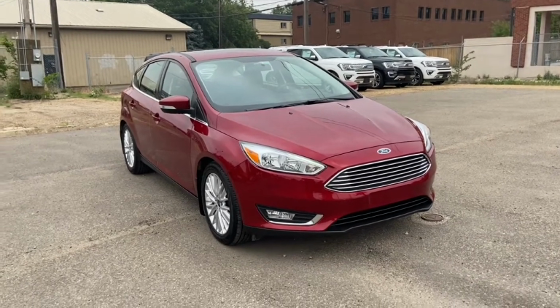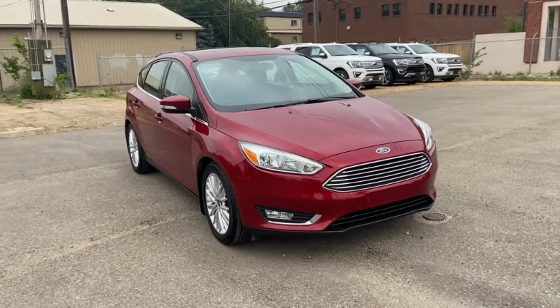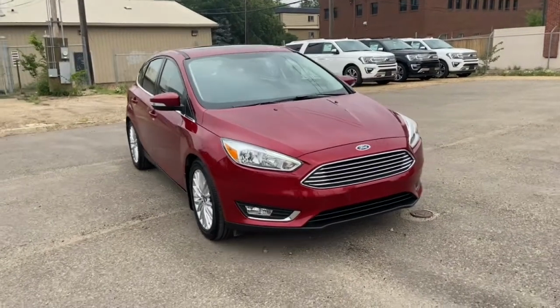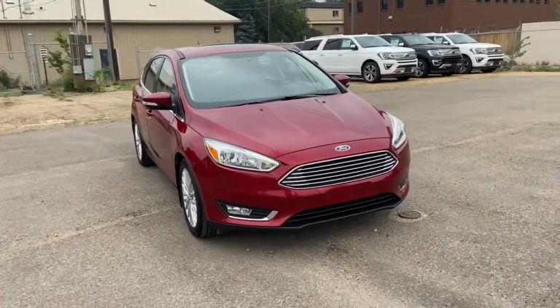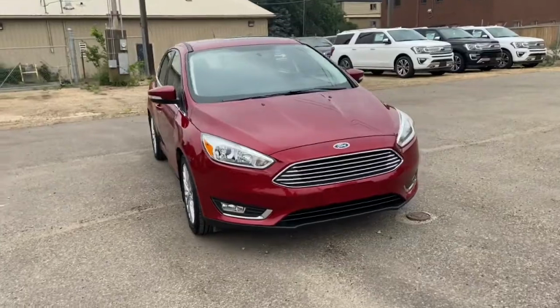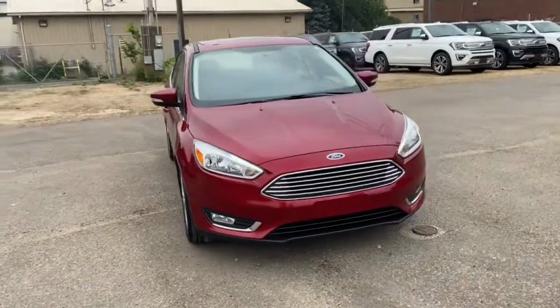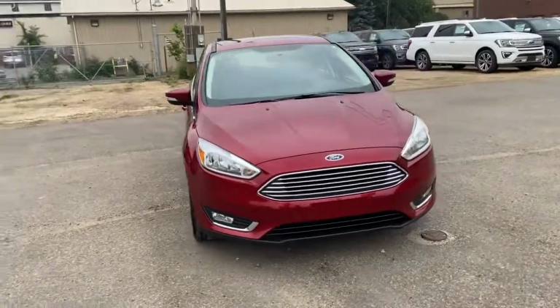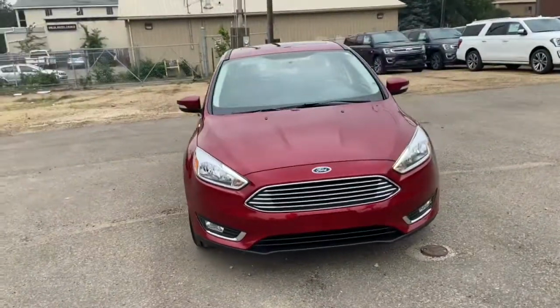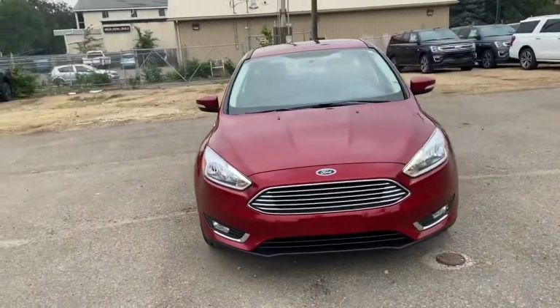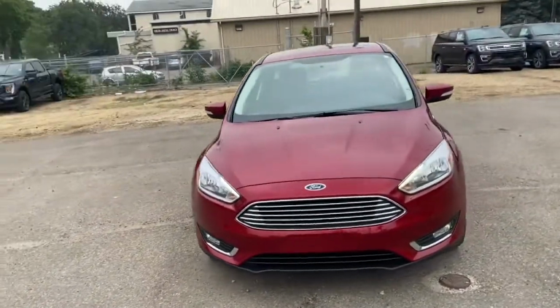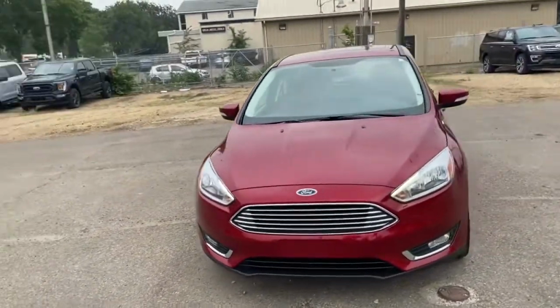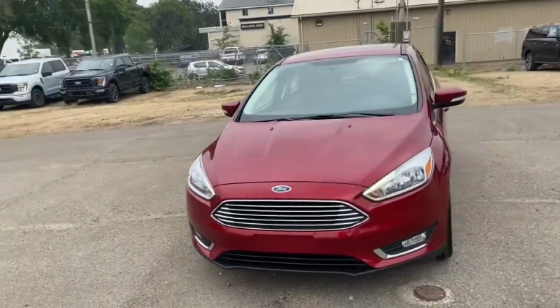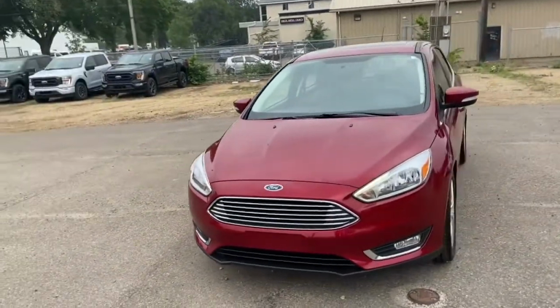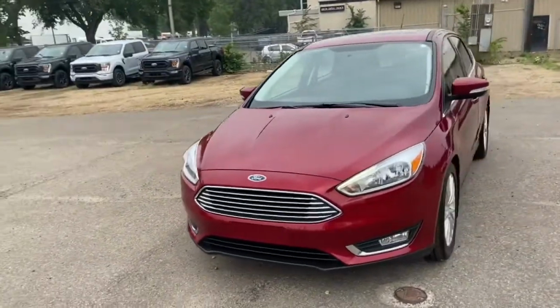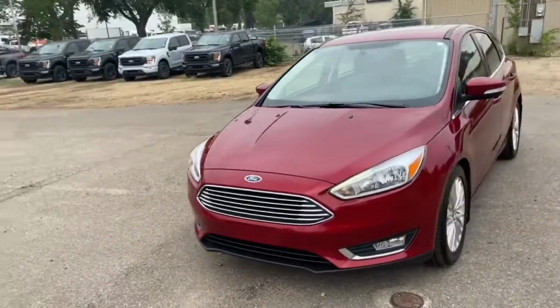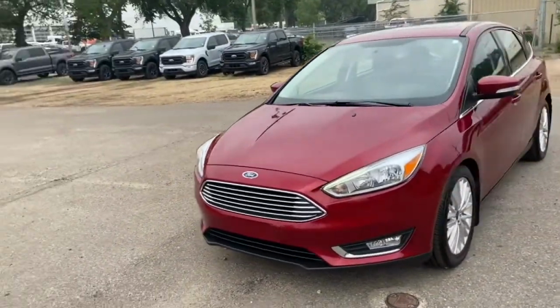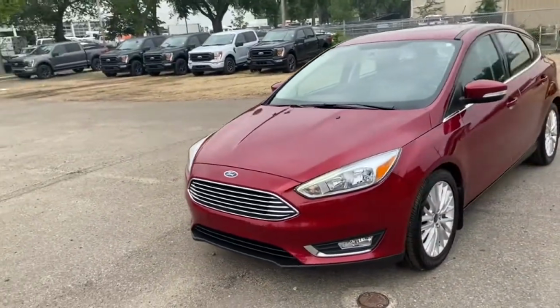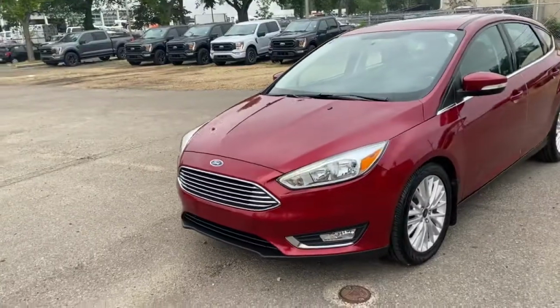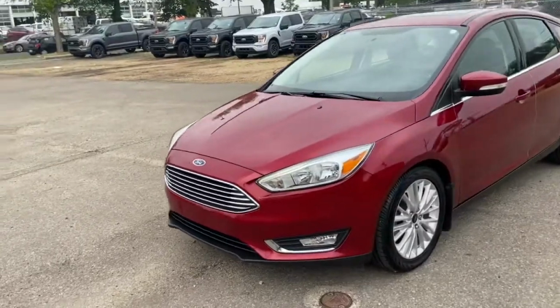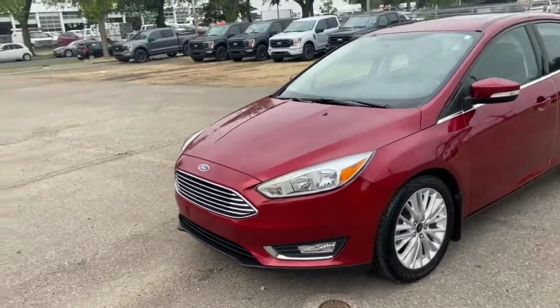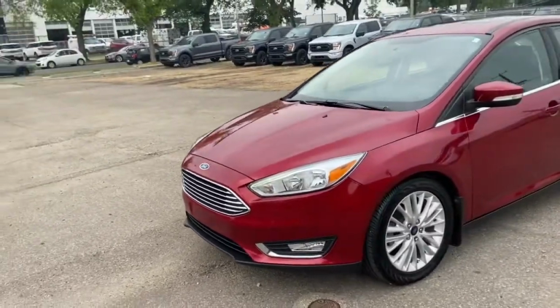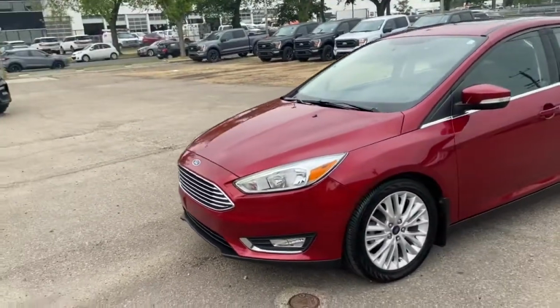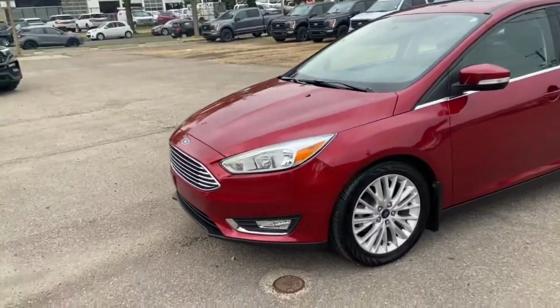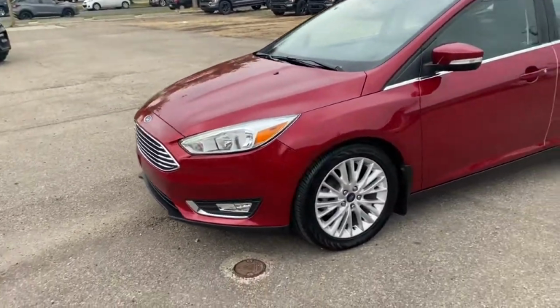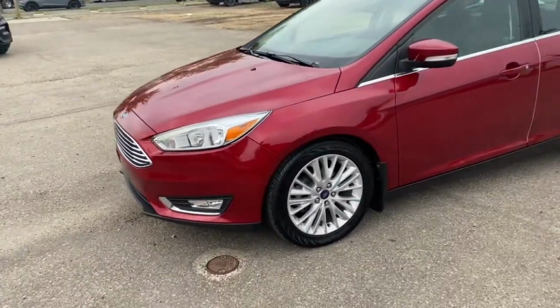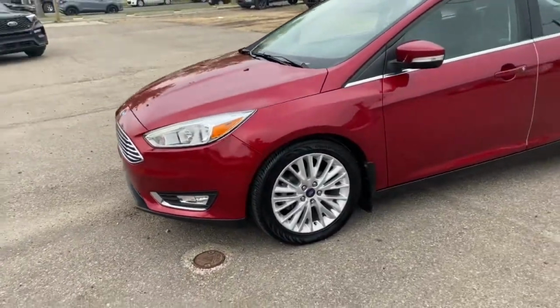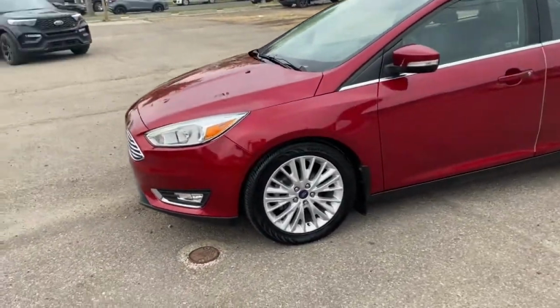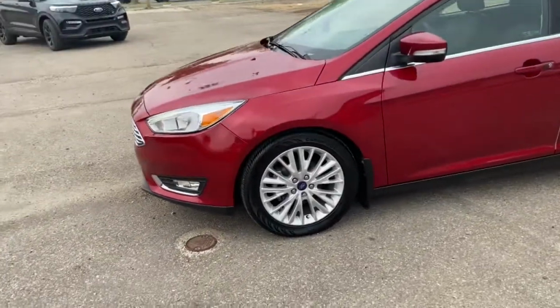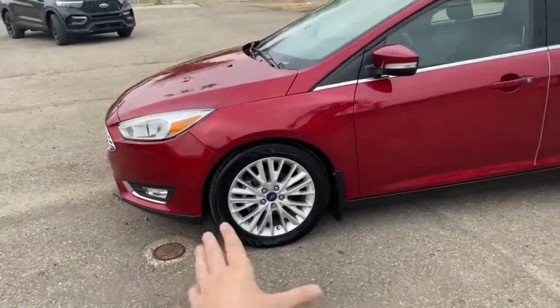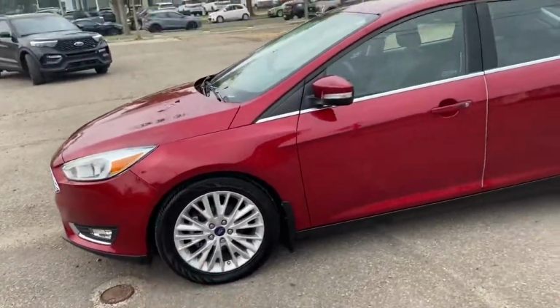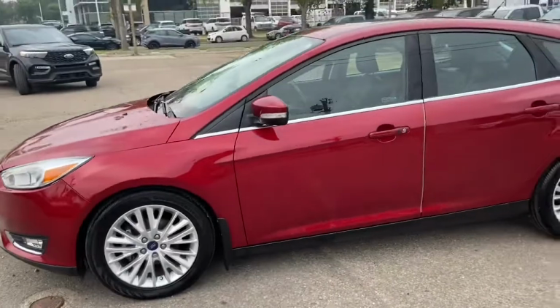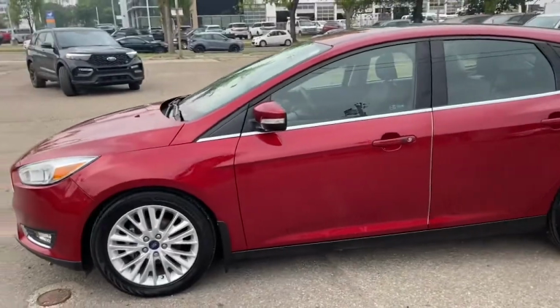This Focus has a two-liter four-cylinder engine with automatic transmission and front-wheel drive. On this car you have LED signature lighting with halogen headlights, fog lamps, and some alloy wheels.